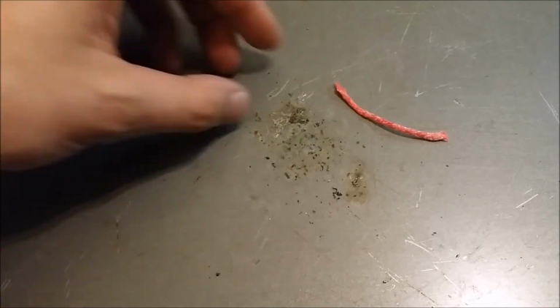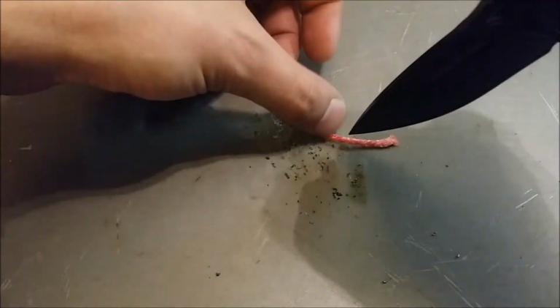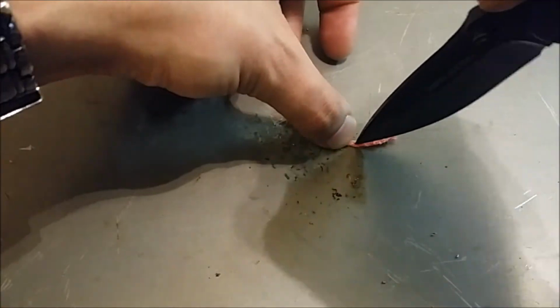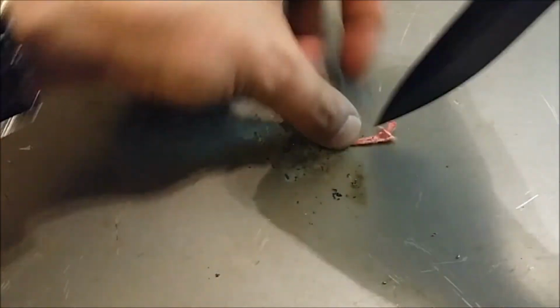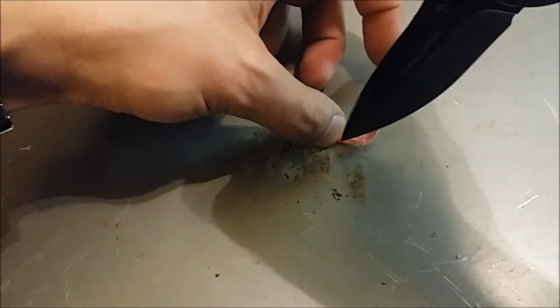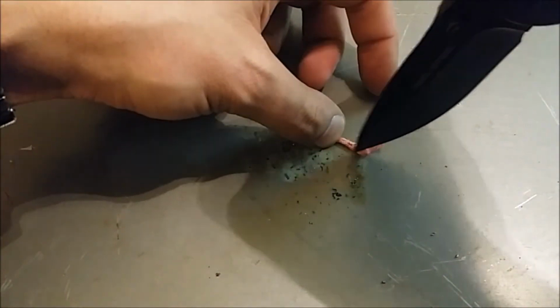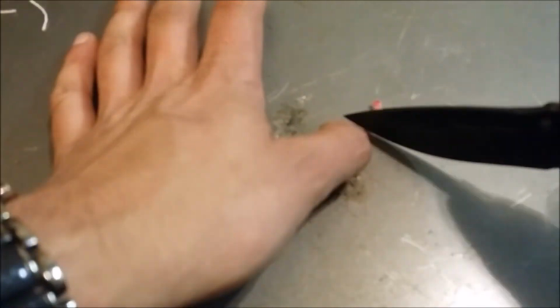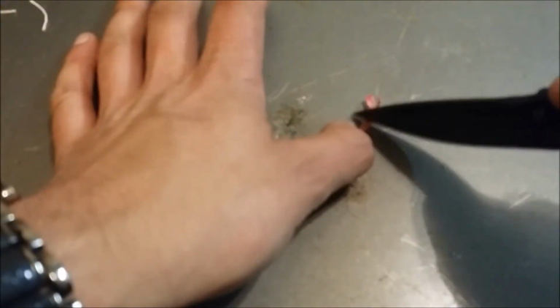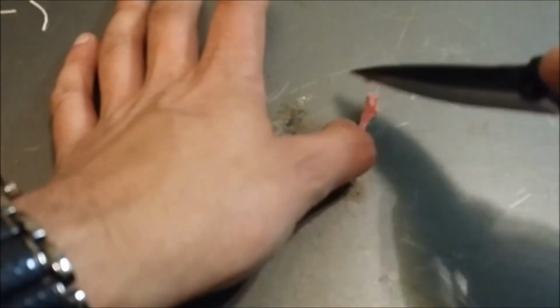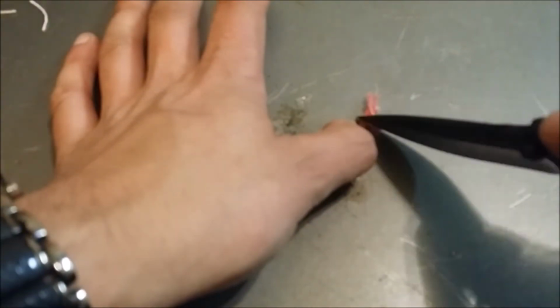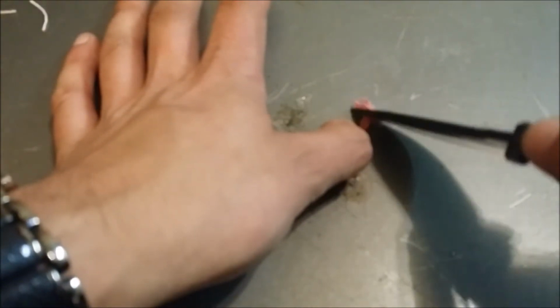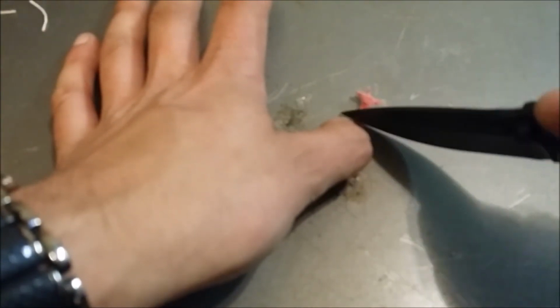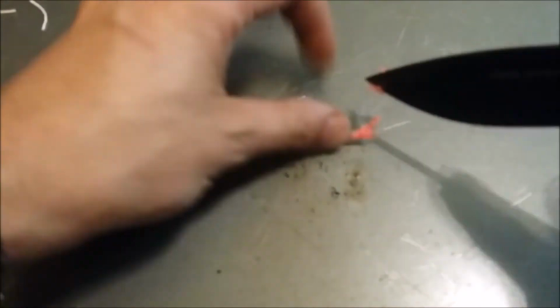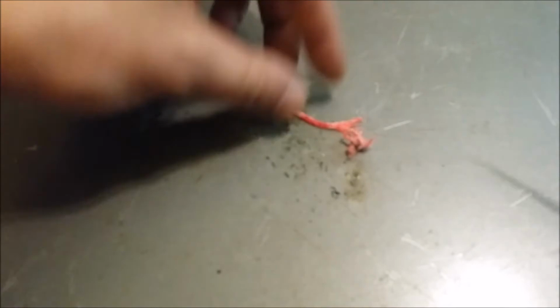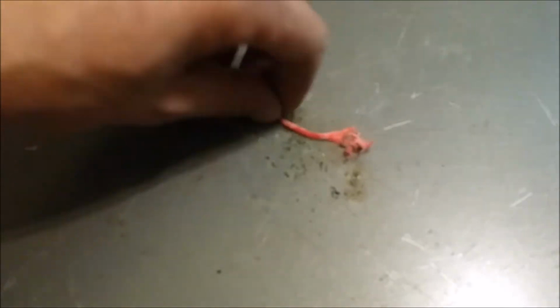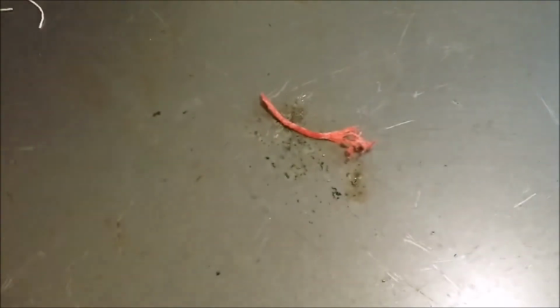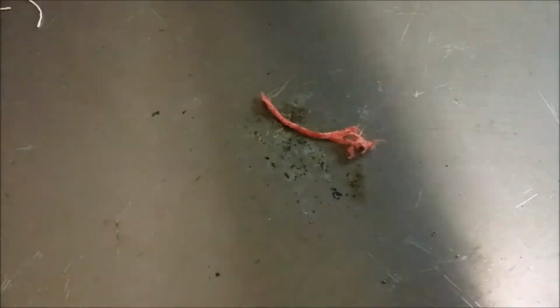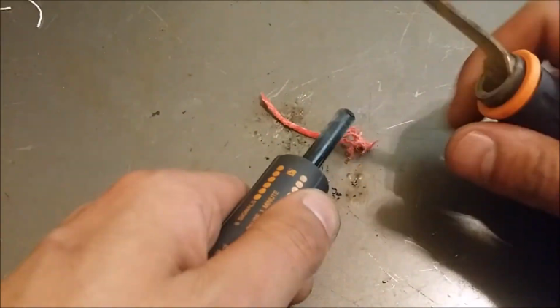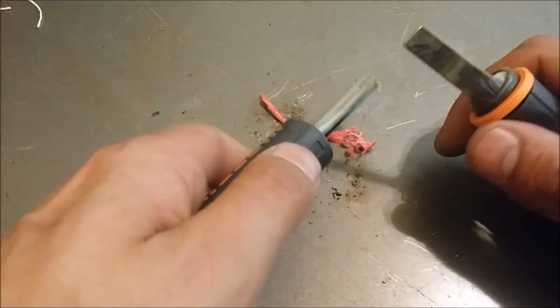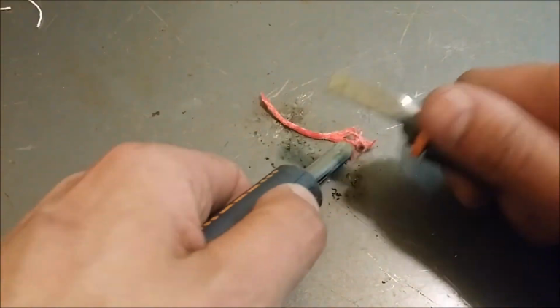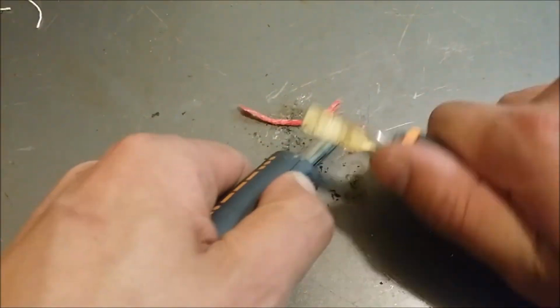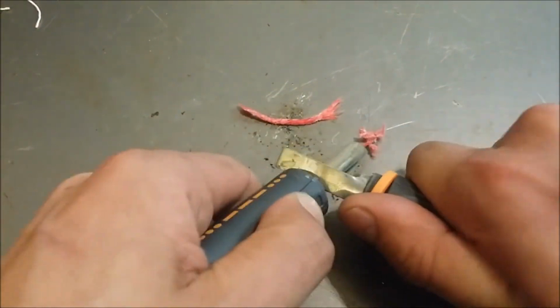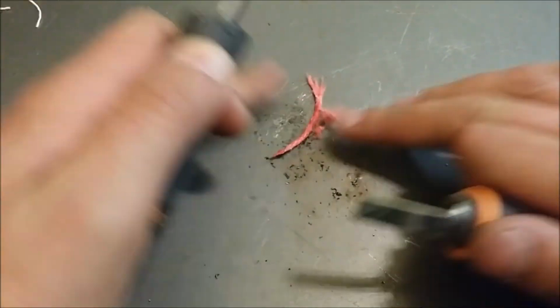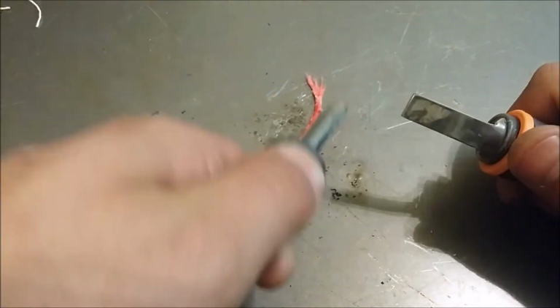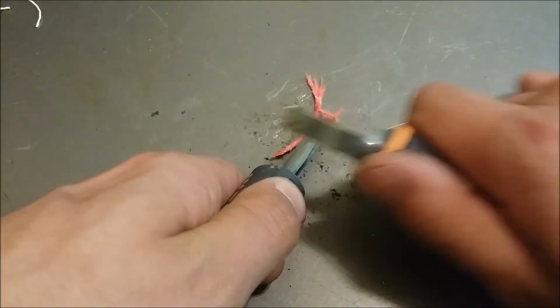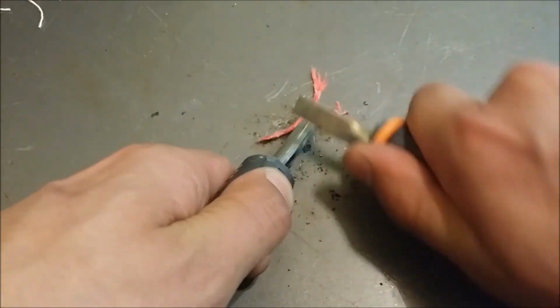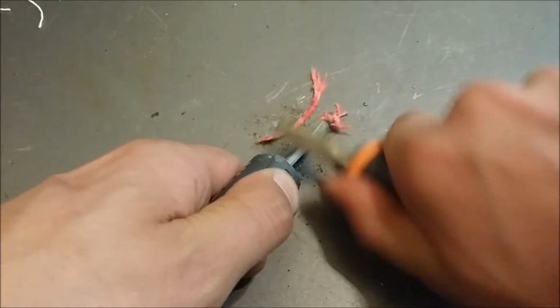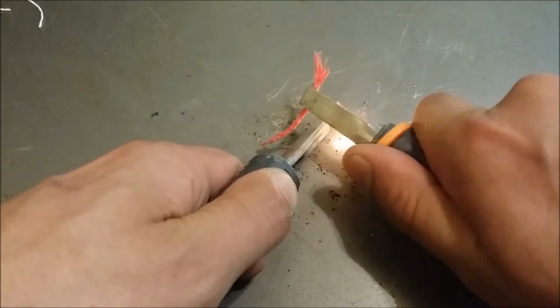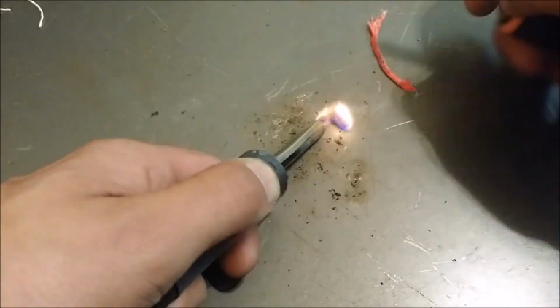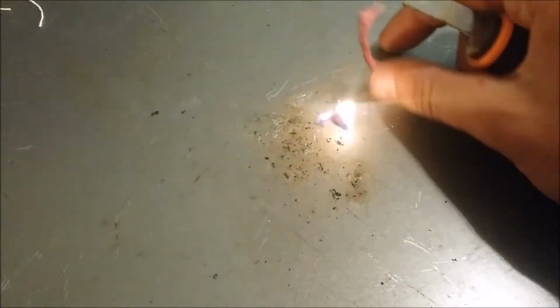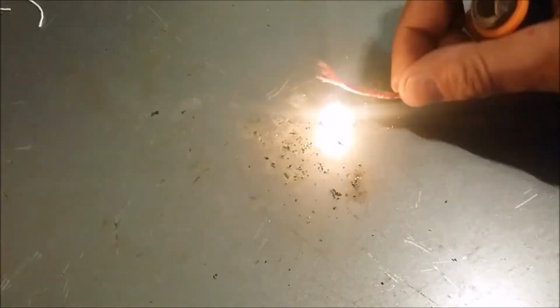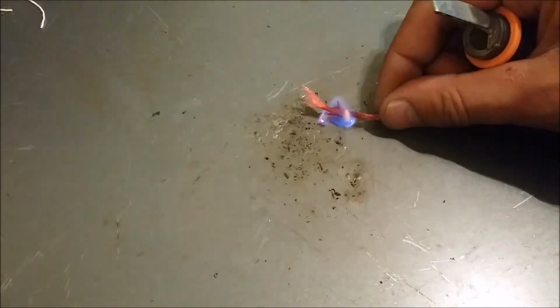Then I decided to take another piece and use my knife to expose some of the internal fibers of the cord, to see how well that took a spark from a ferro rod. Which you can see worked quite well.